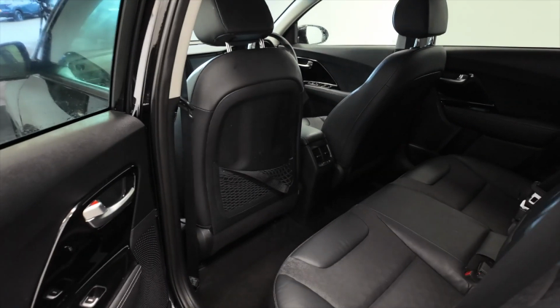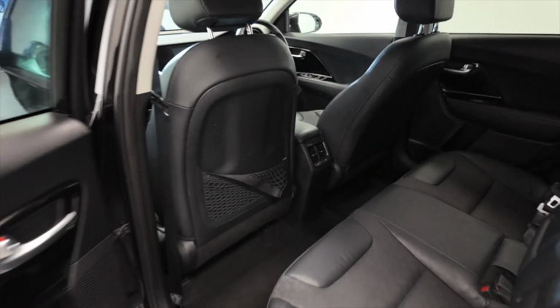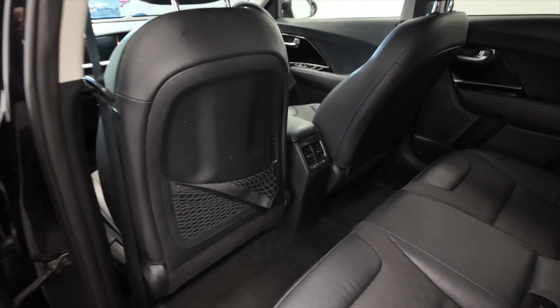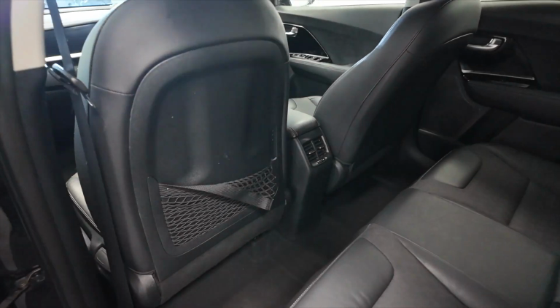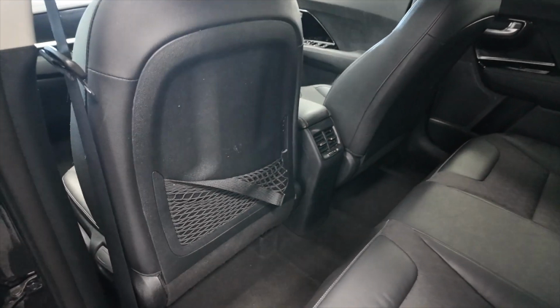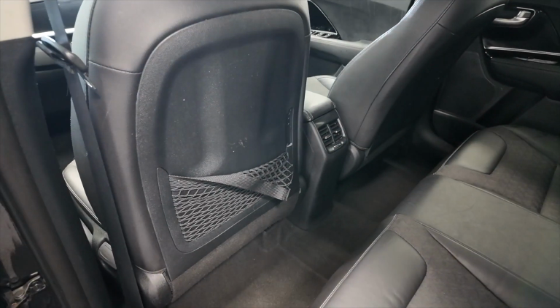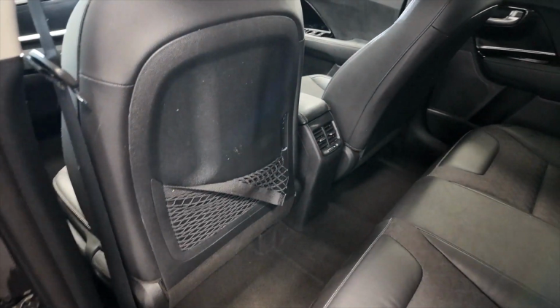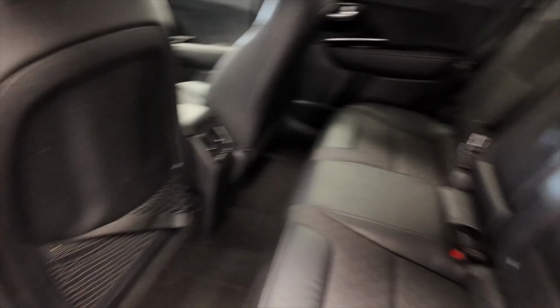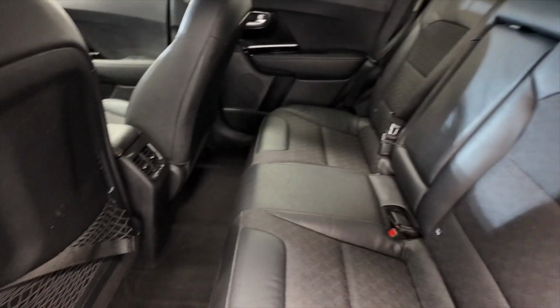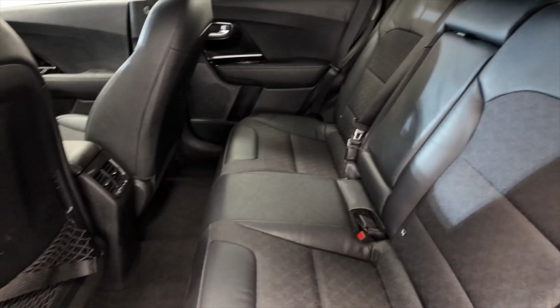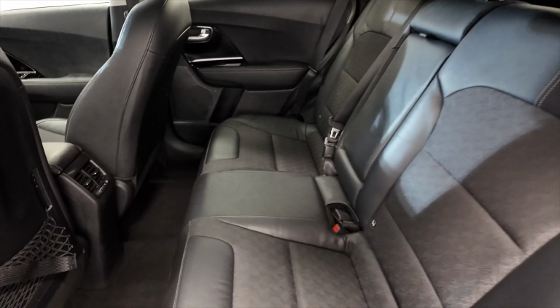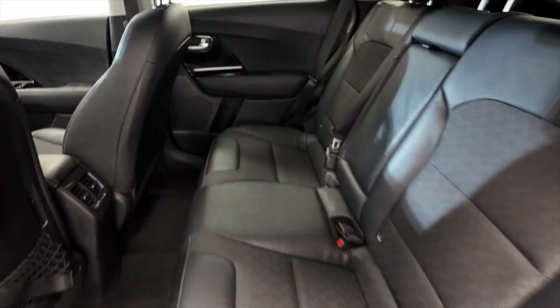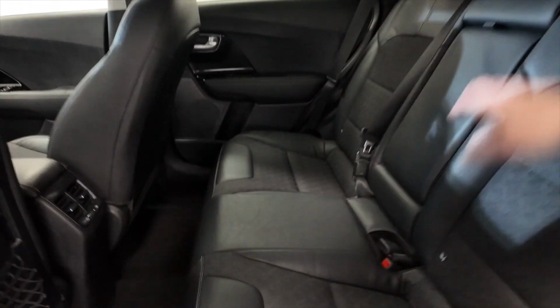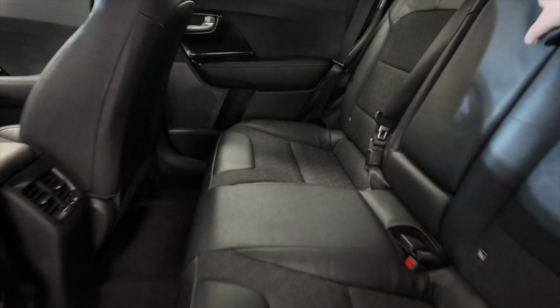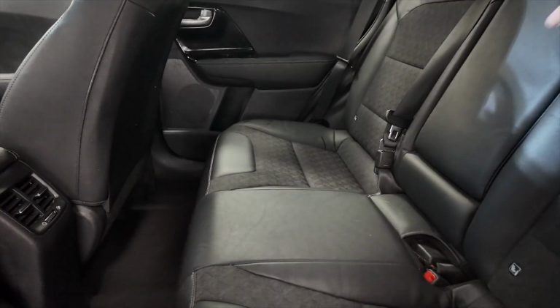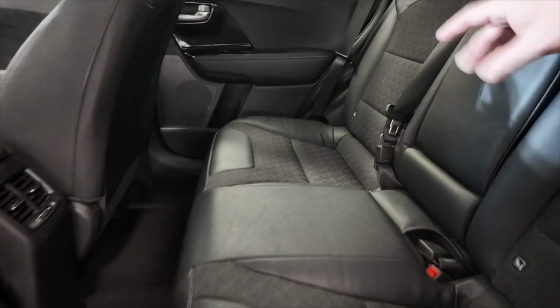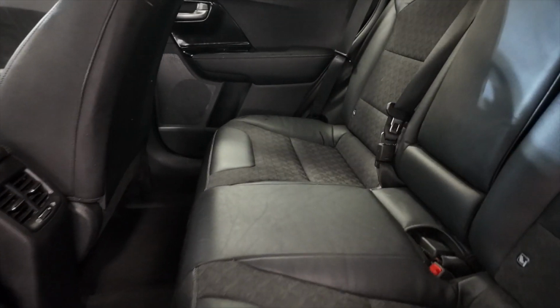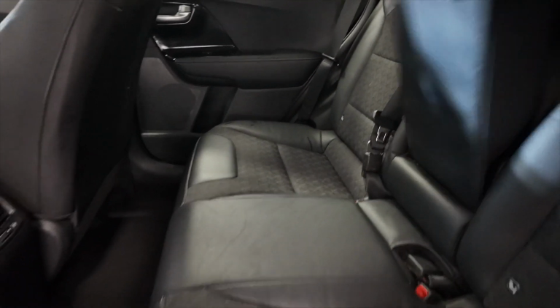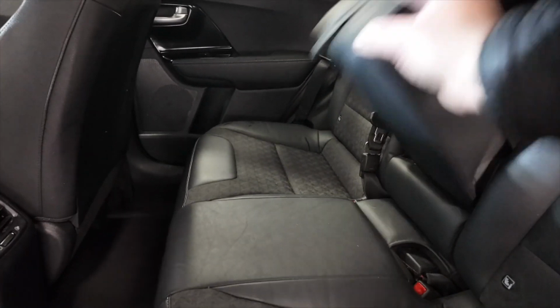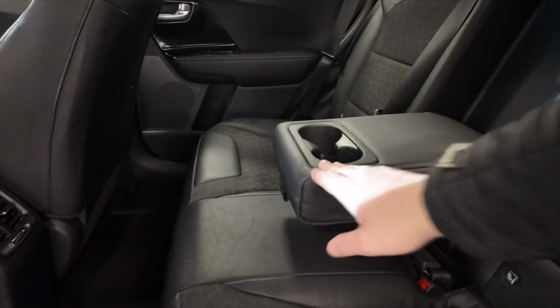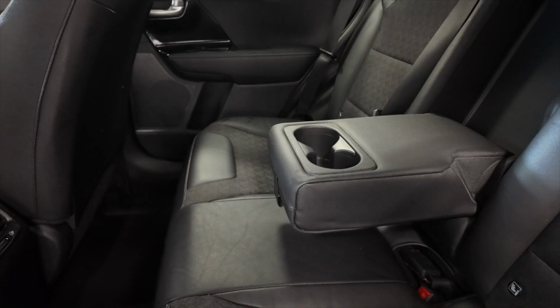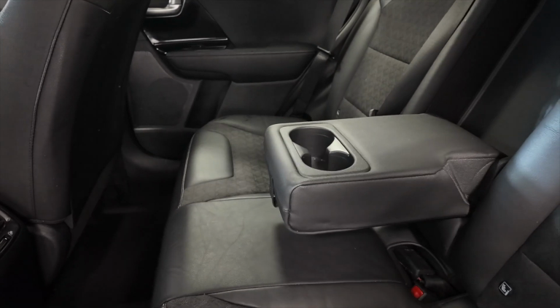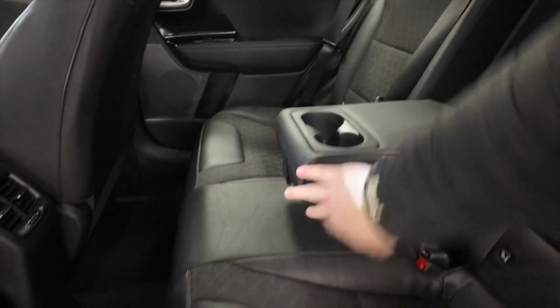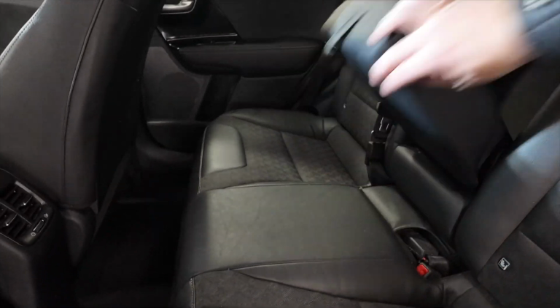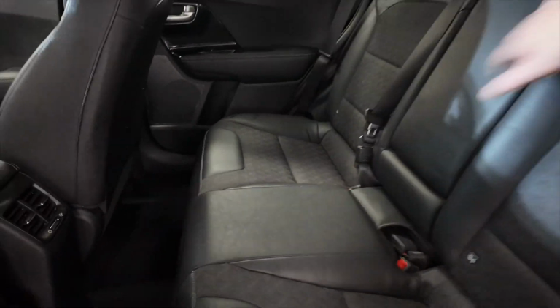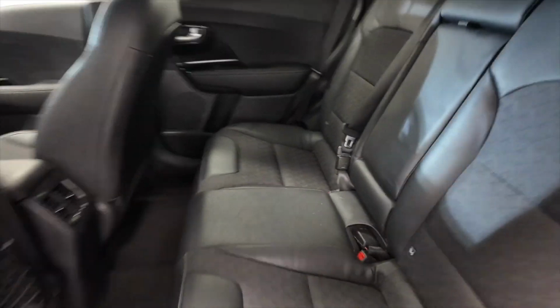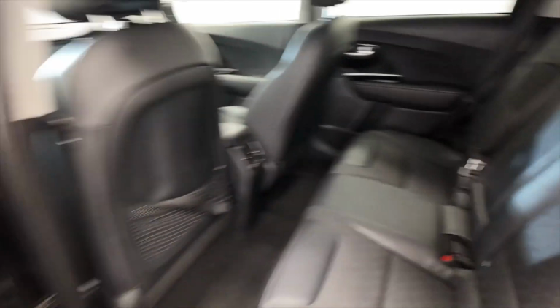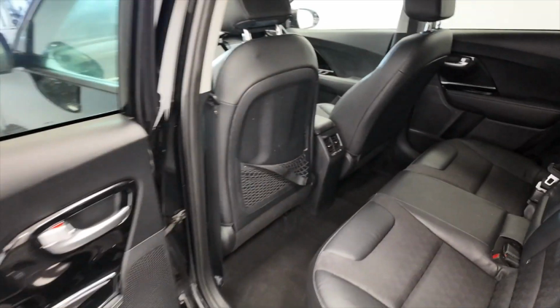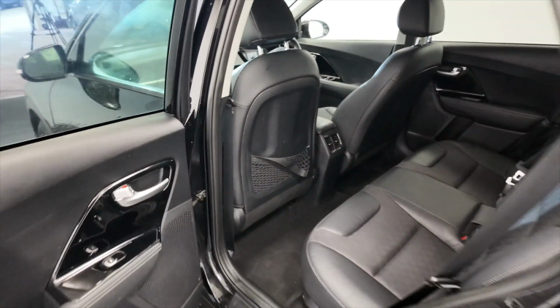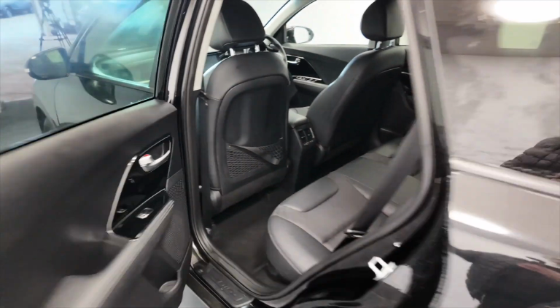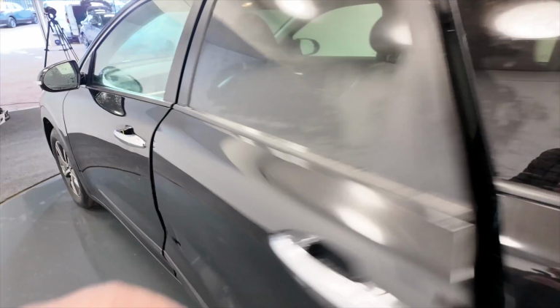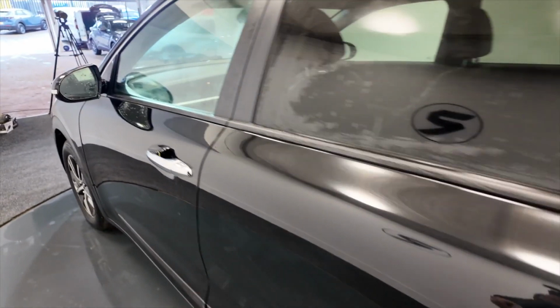Your rear passengers have got lots and lots of space there, plenty of leg room and headroom, really nice part leather seats, and this folding armrest with cup holders. It has got electric windows front and rear.